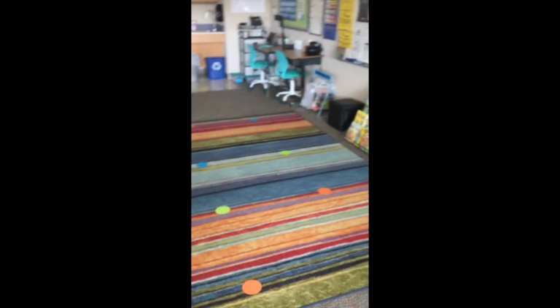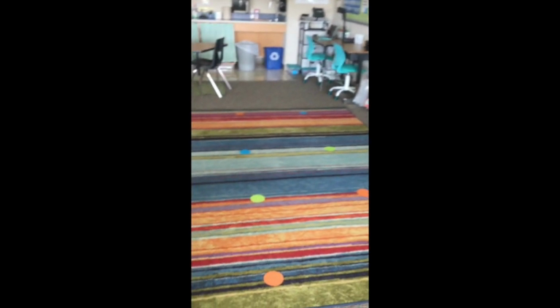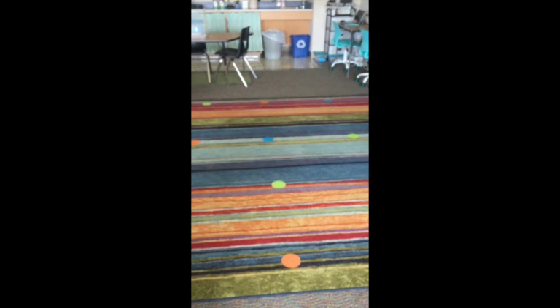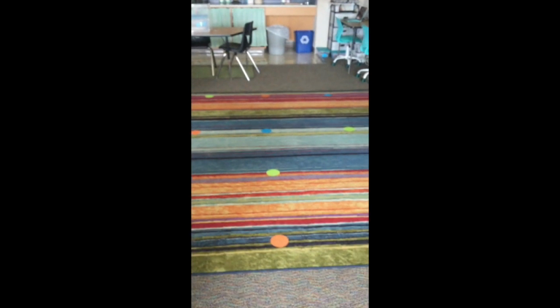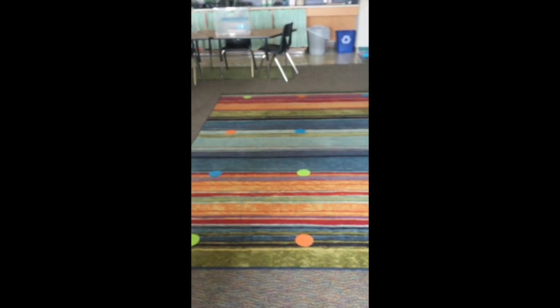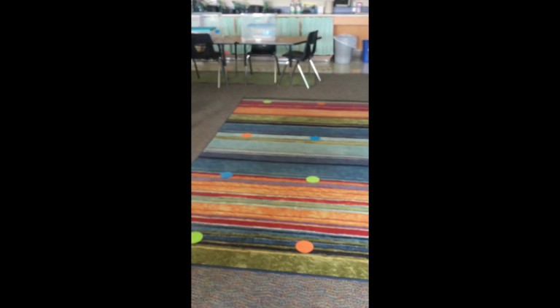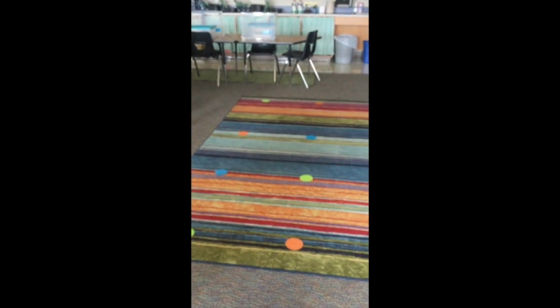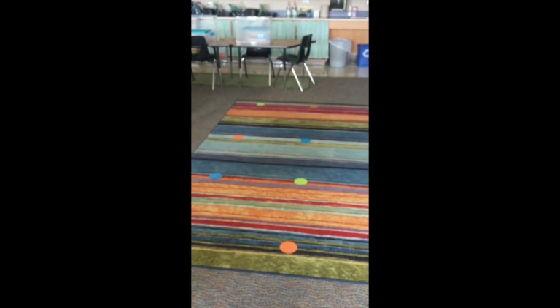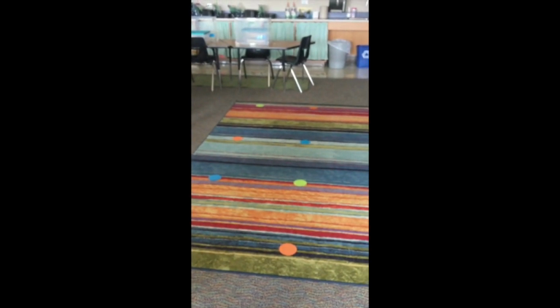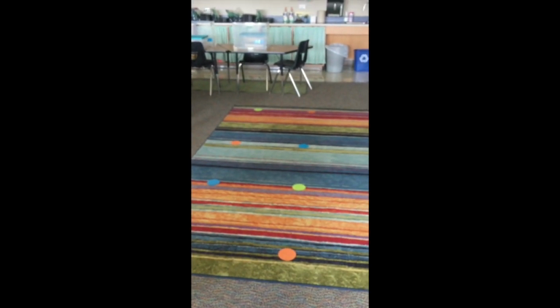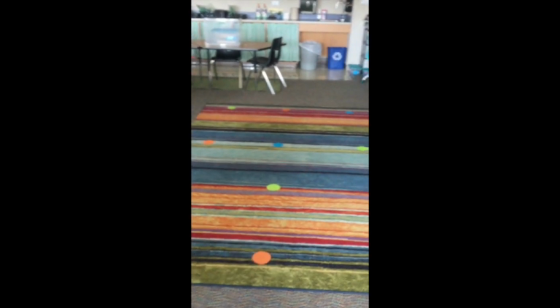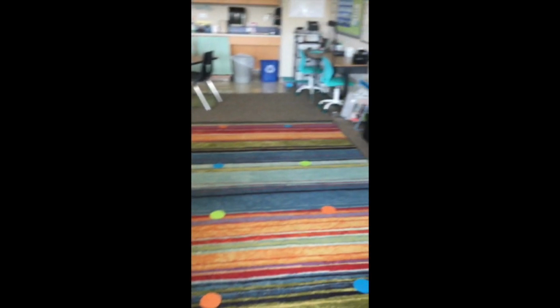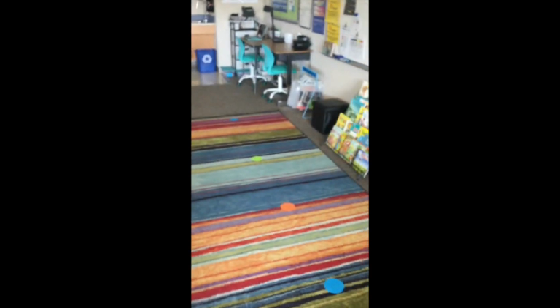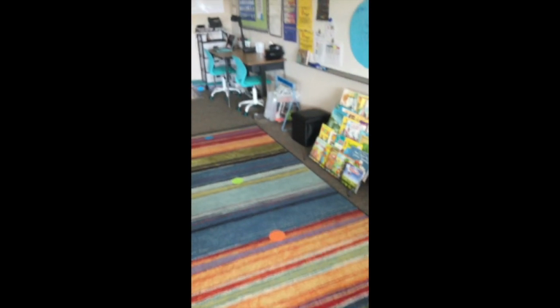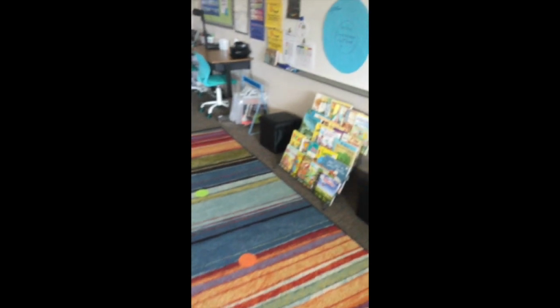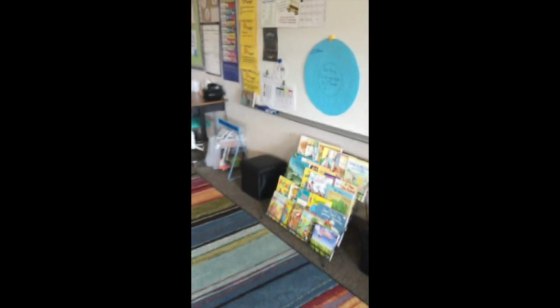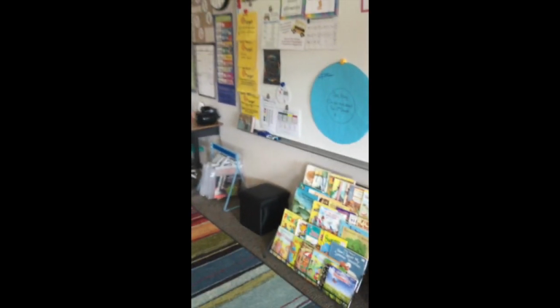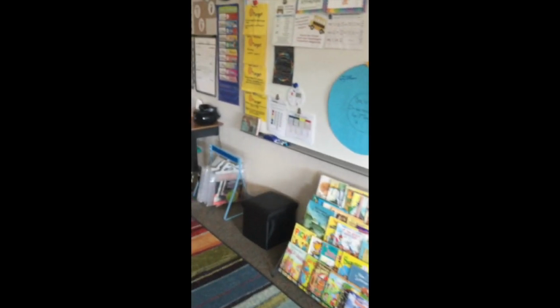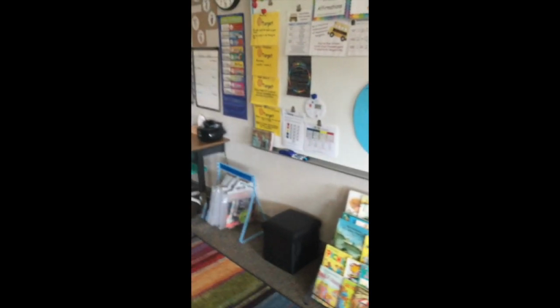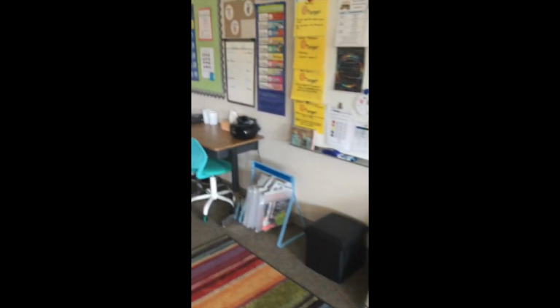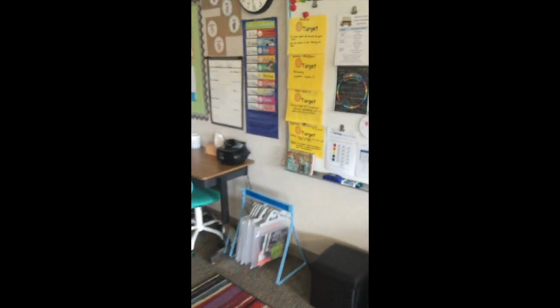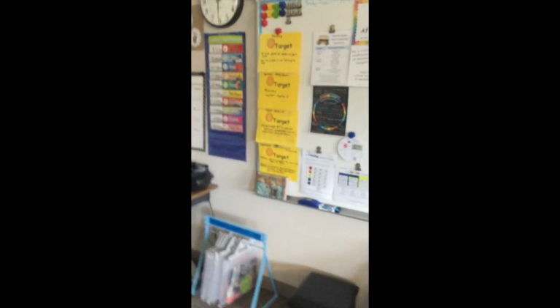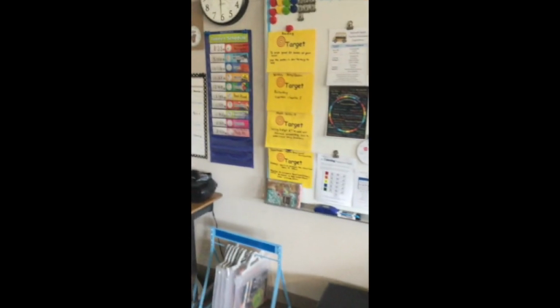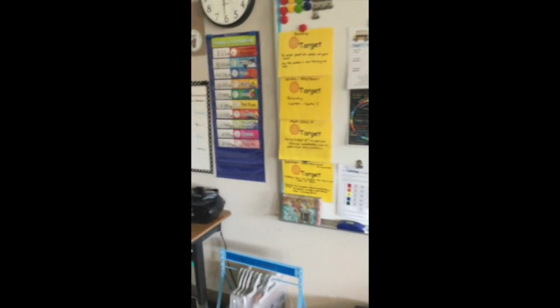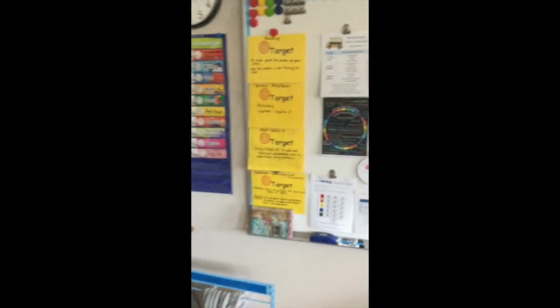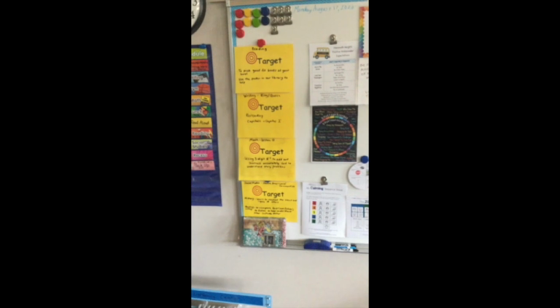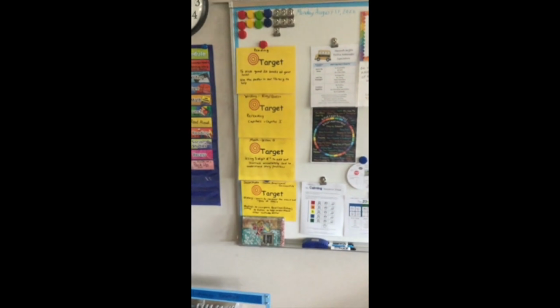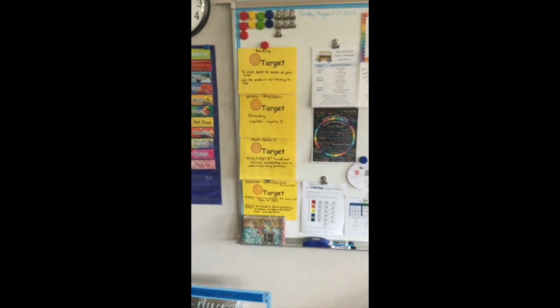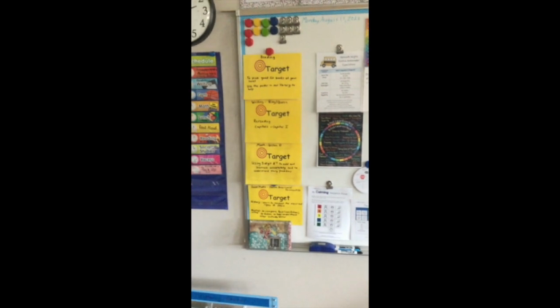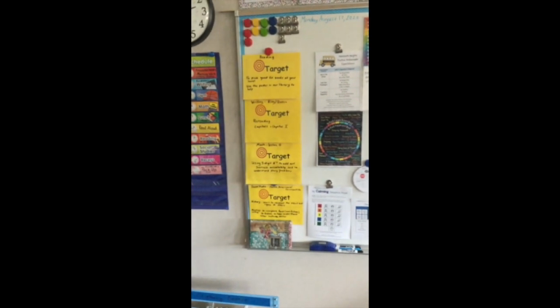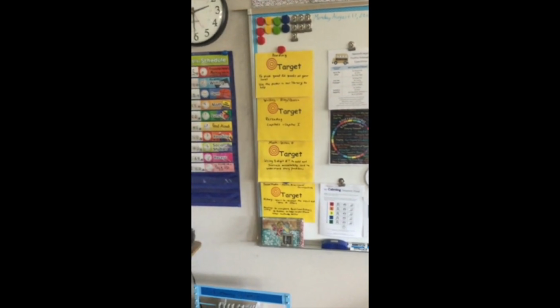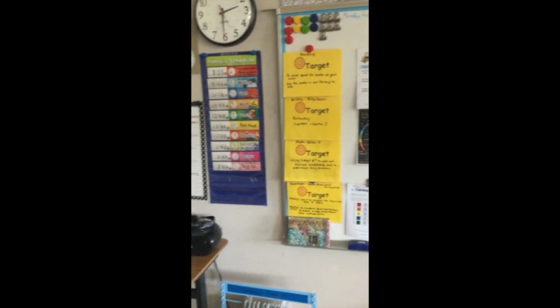Our front carpet is a place where we will sit at times to go over and talk about things. This area on our board is all of our targets for different units that we will be working on.